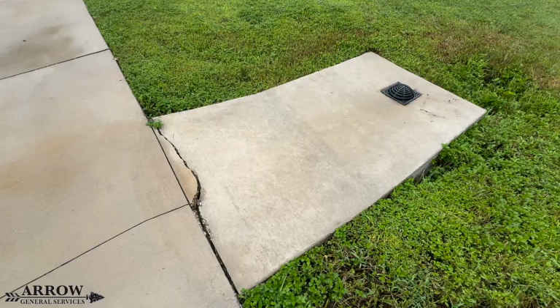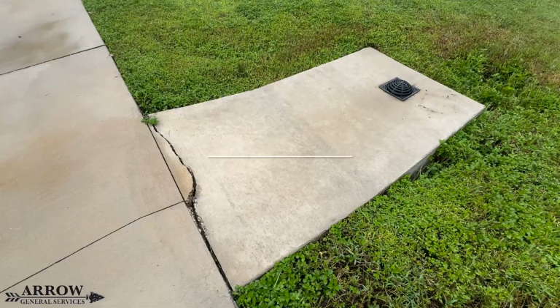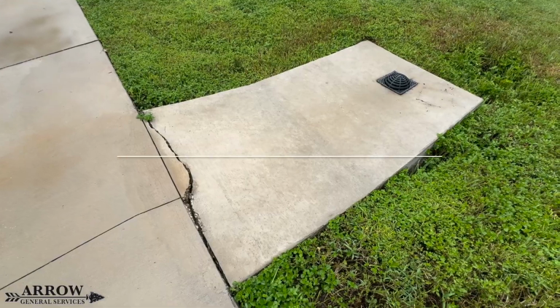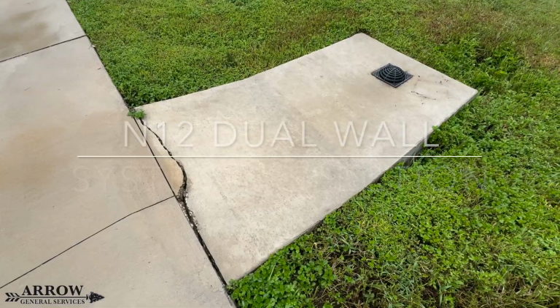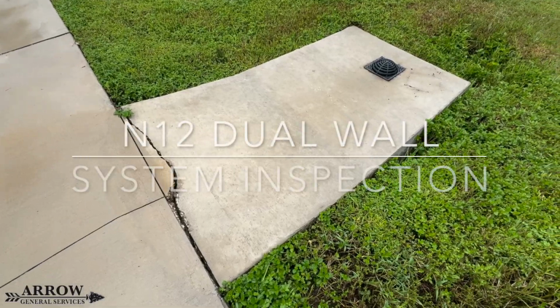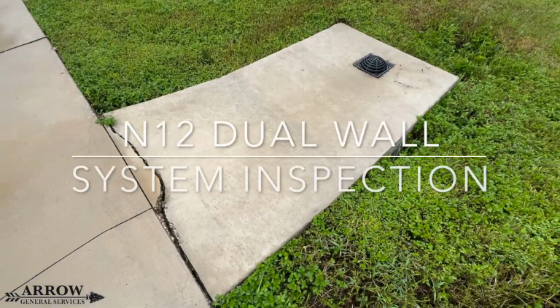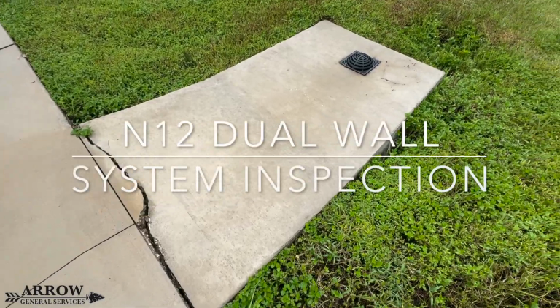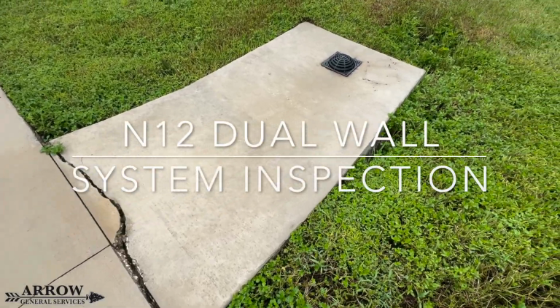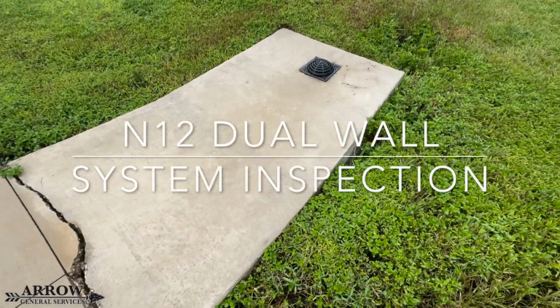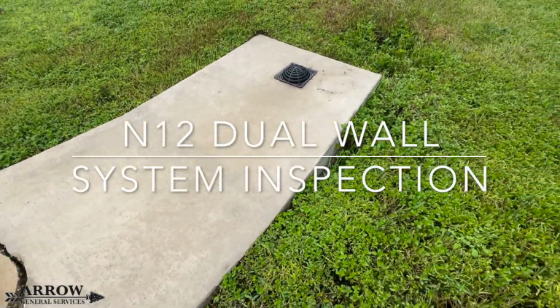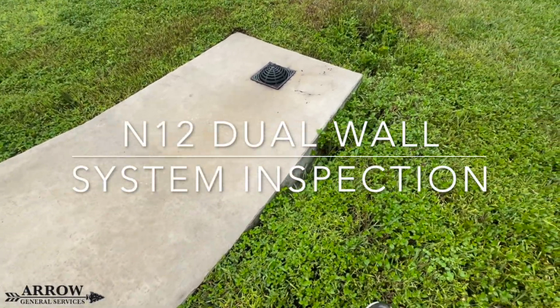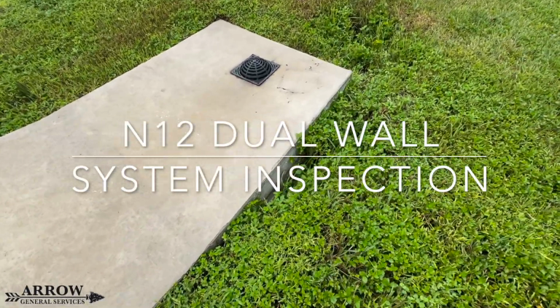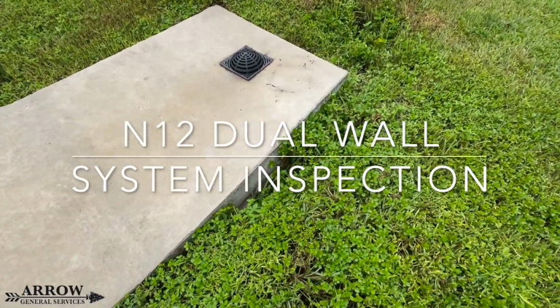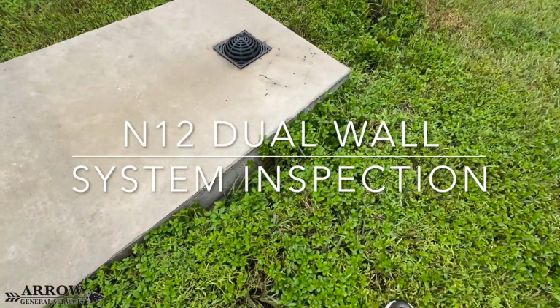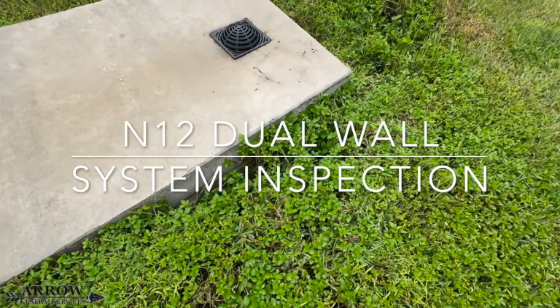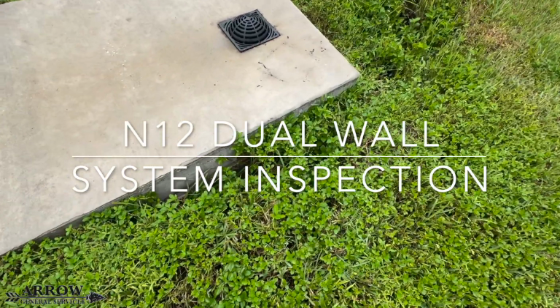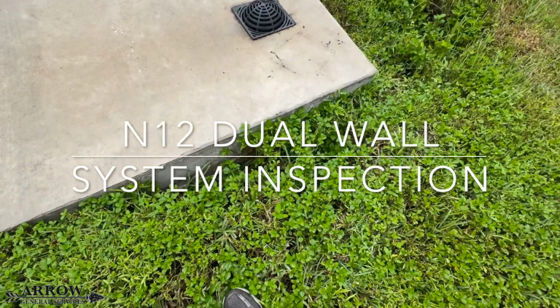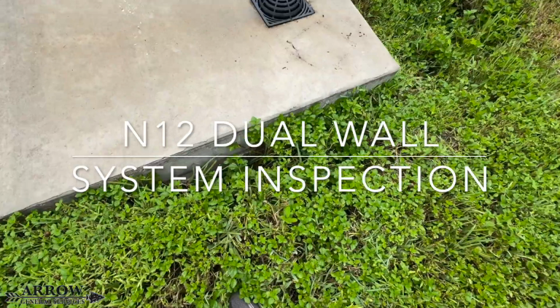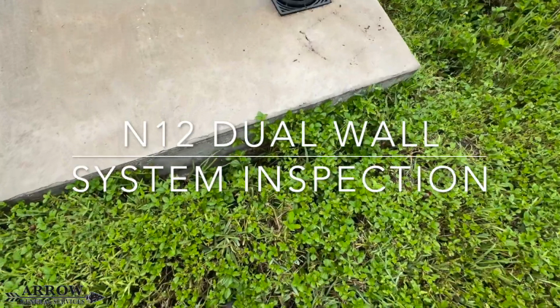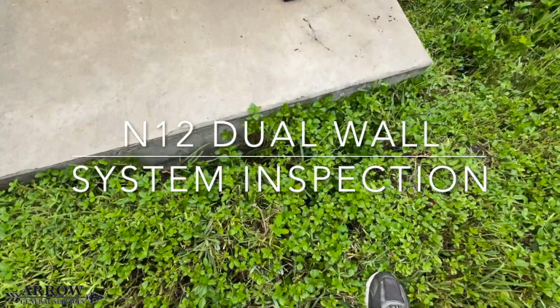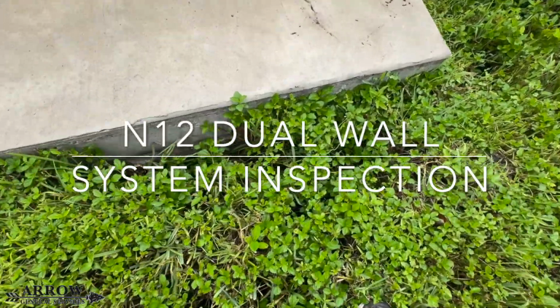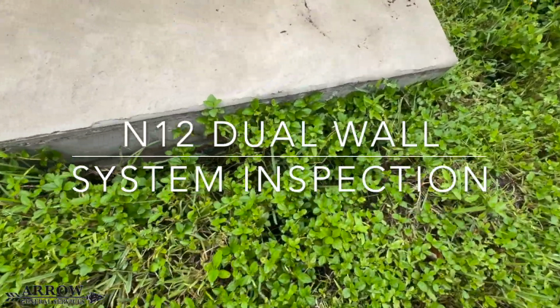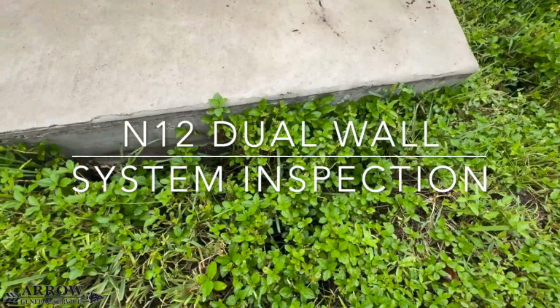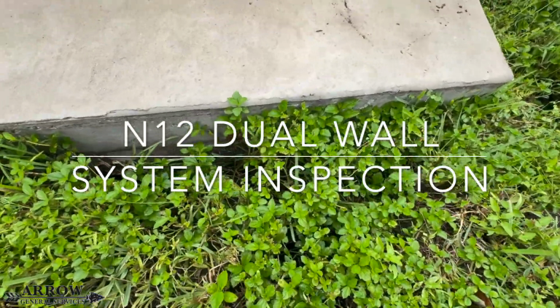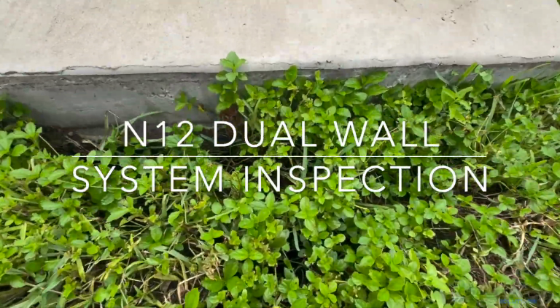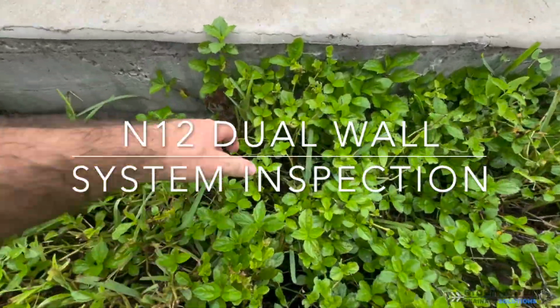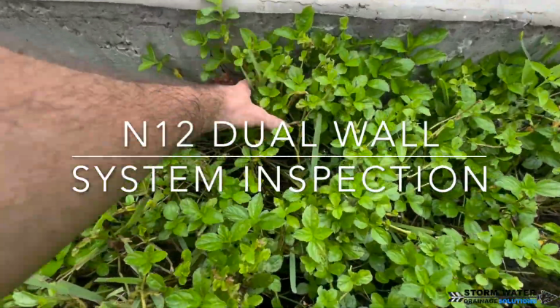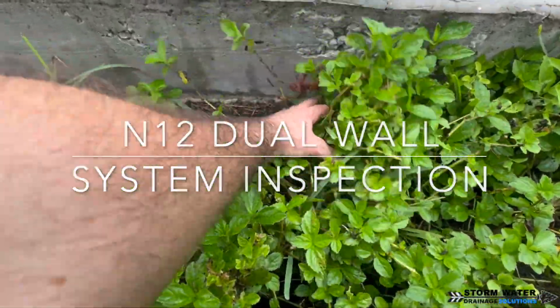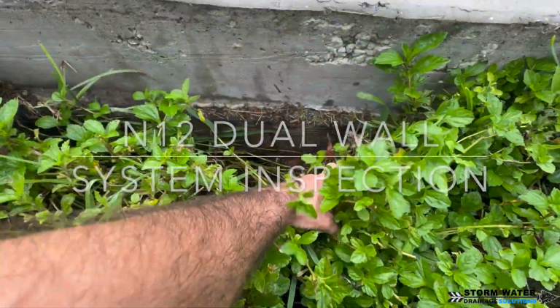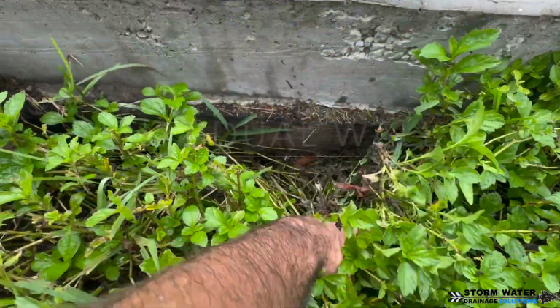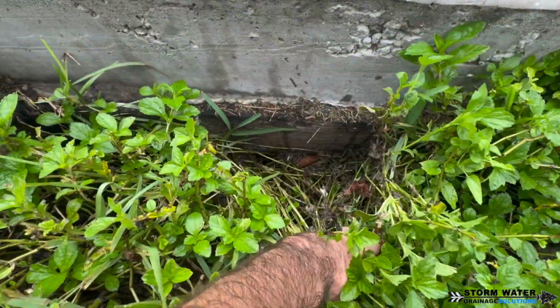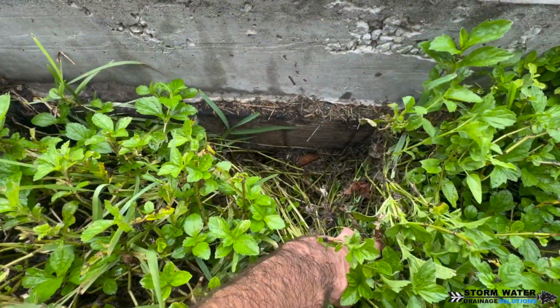Welcome to Stormwater Drain Solutions. In today's video we're going to be assessing this N12 dual wall storm system and try to find out exactly what's going on here.